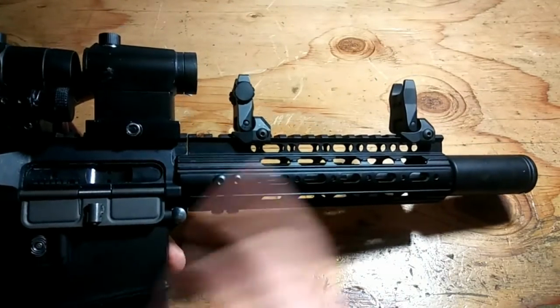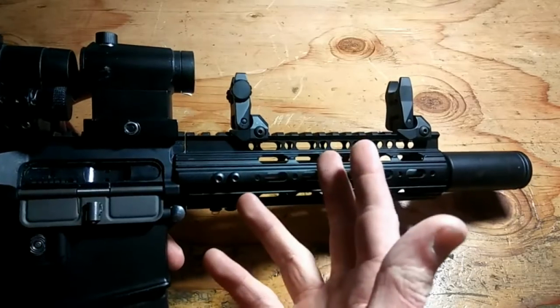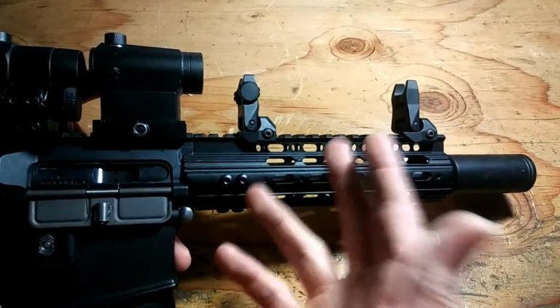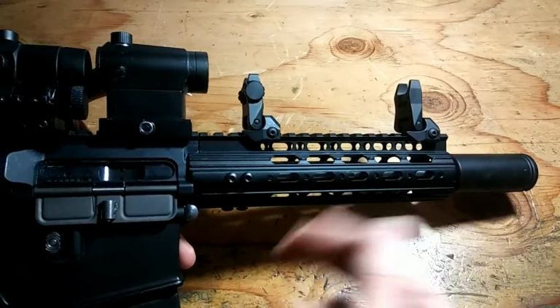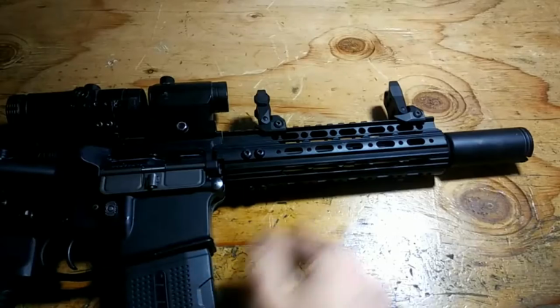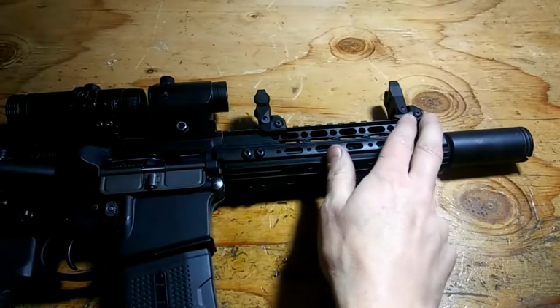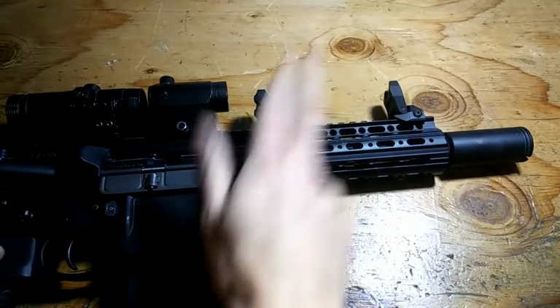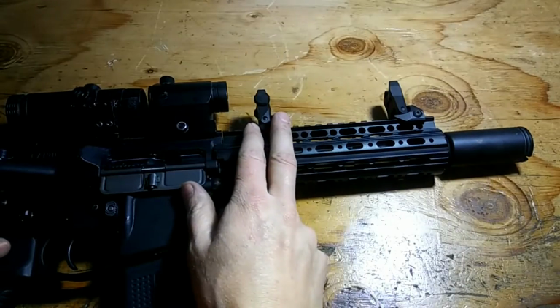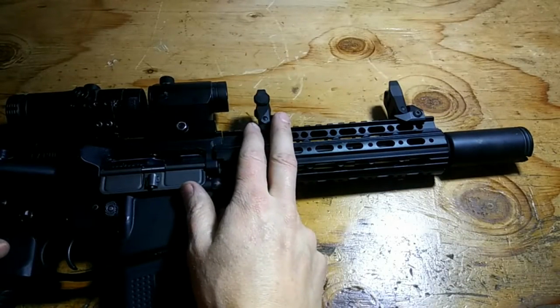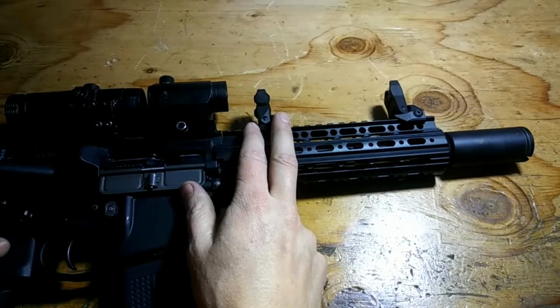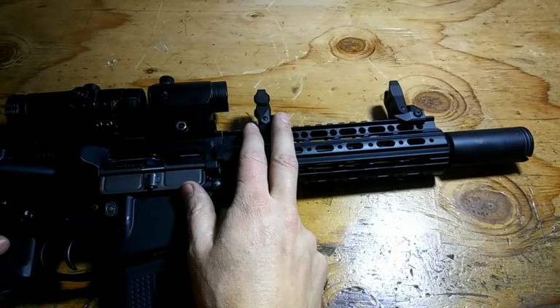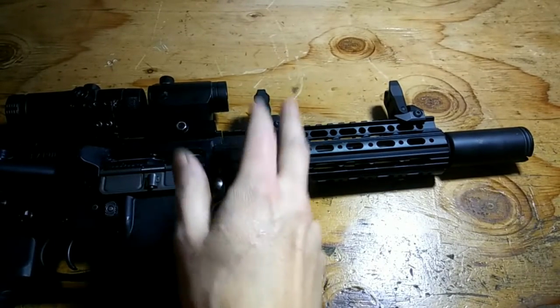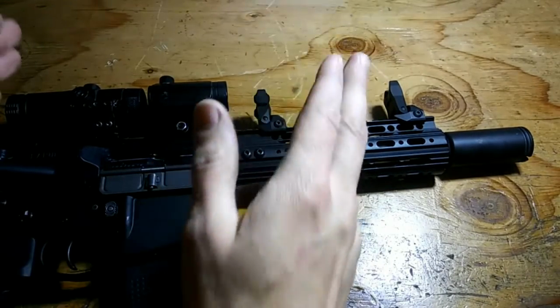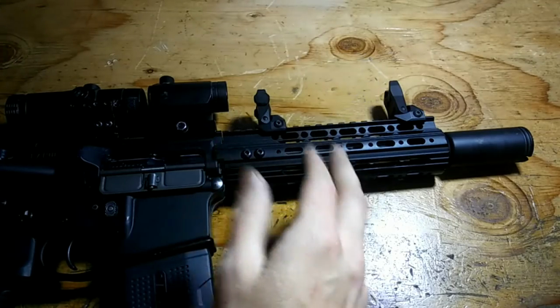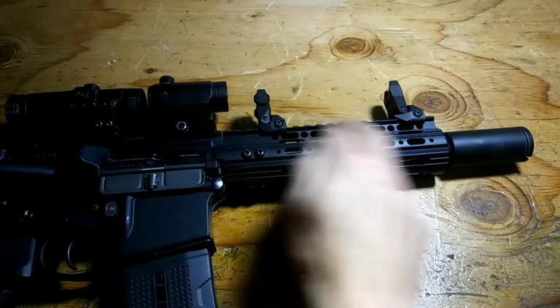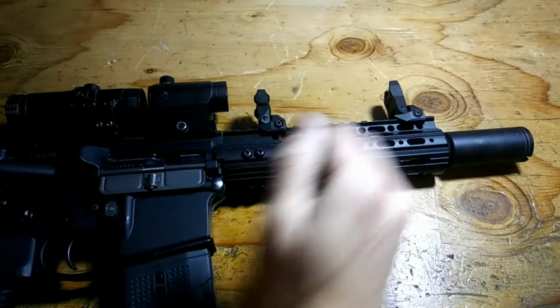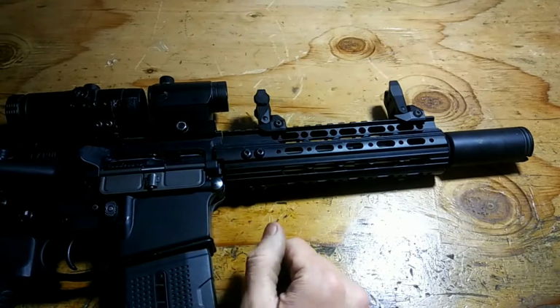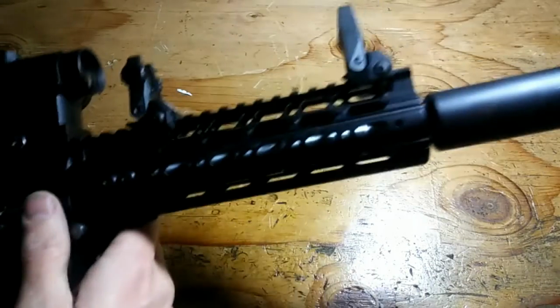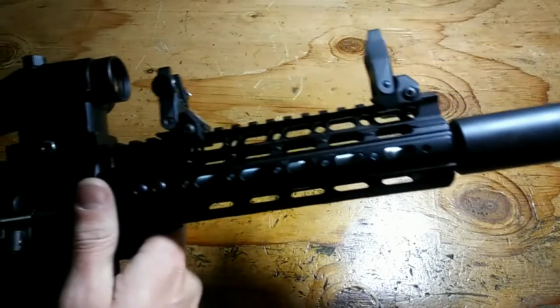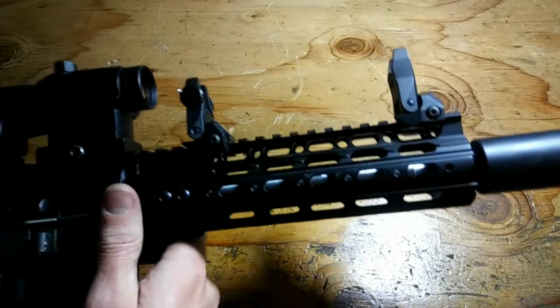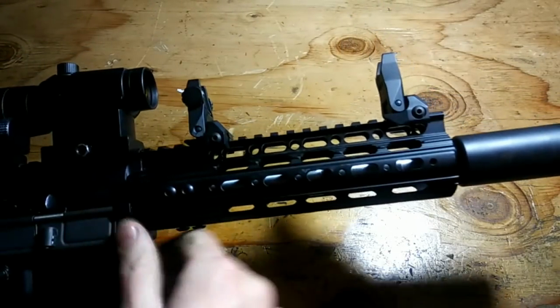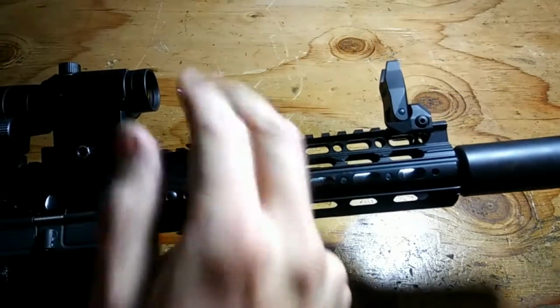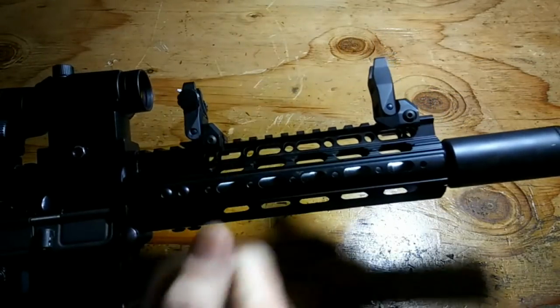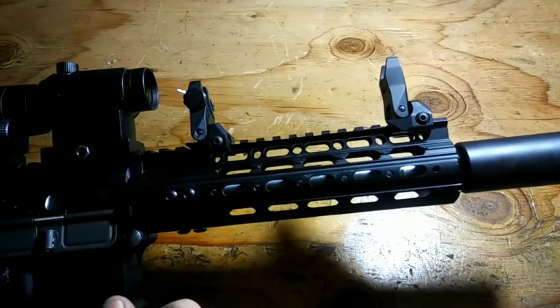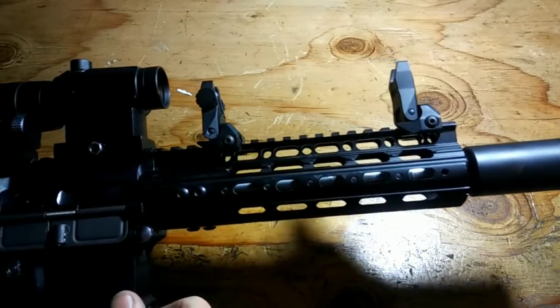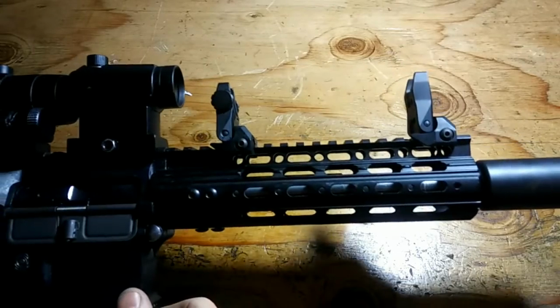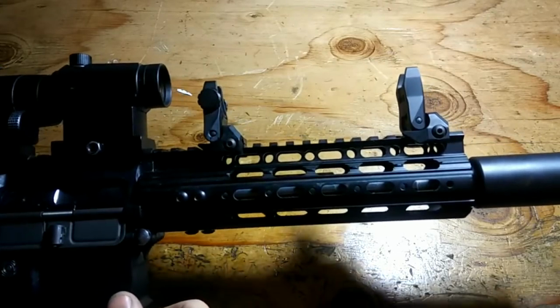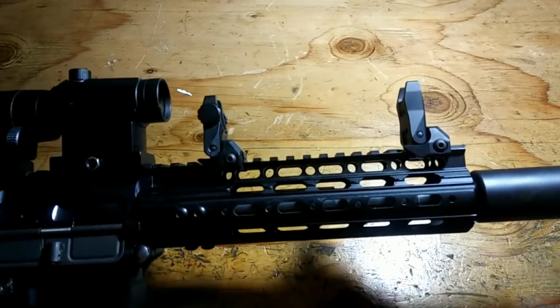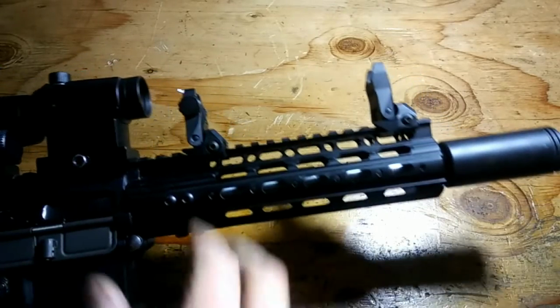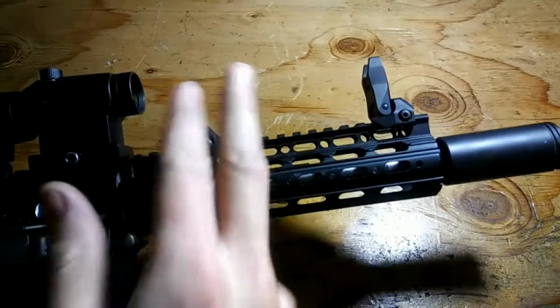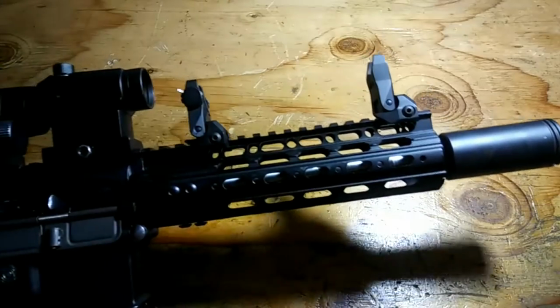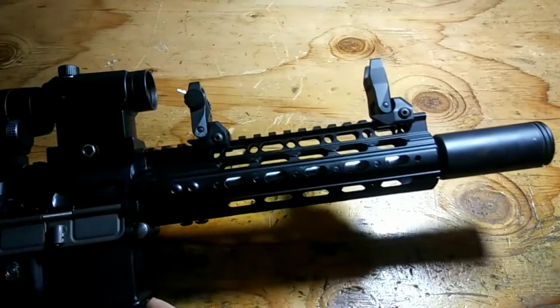That was a lot of sights and heights. The AFS and ARS are extremely low profile and are compatible with most Picatinny rail systems. The units themselves are finished in a hard coat, mil-spec anodized matte black and are made of aircraft-grade aluminum.